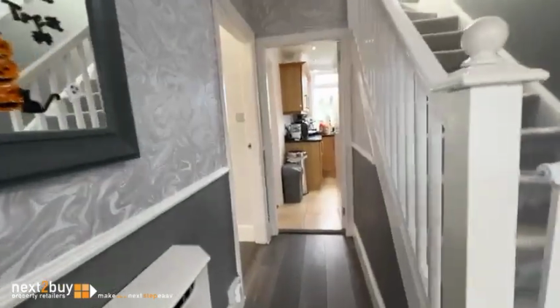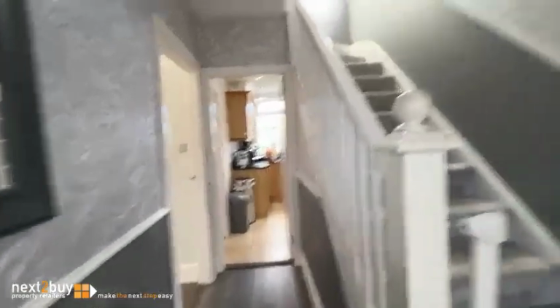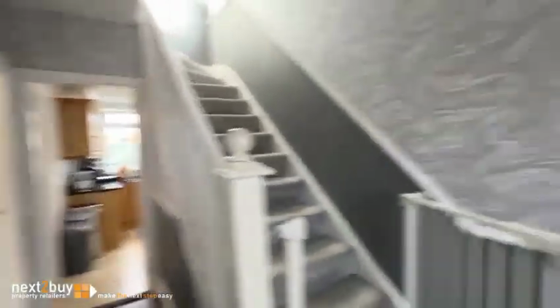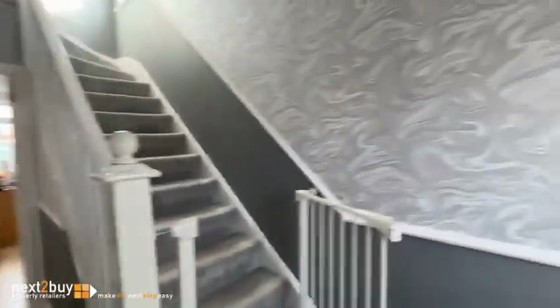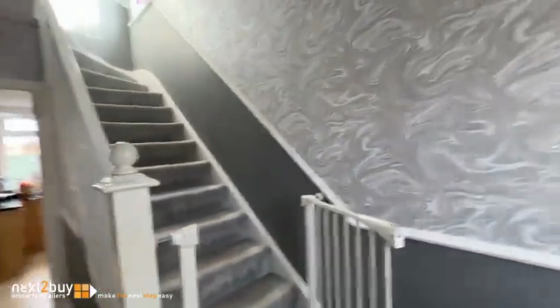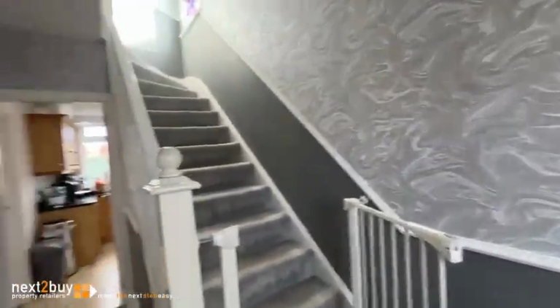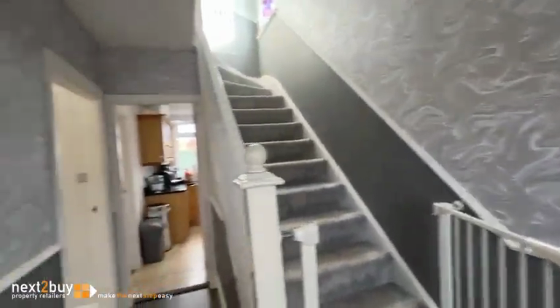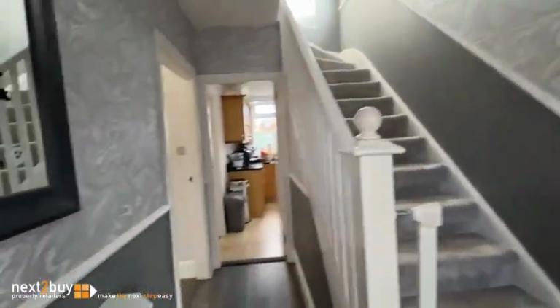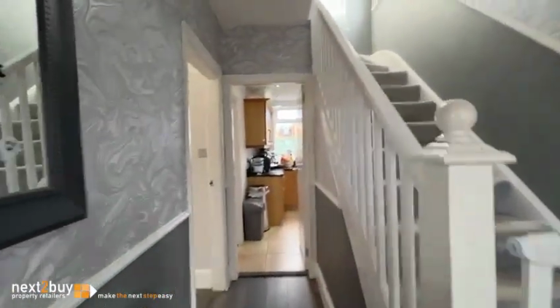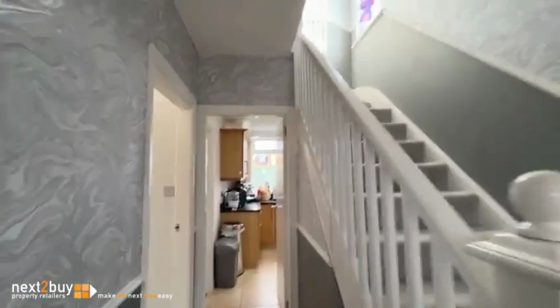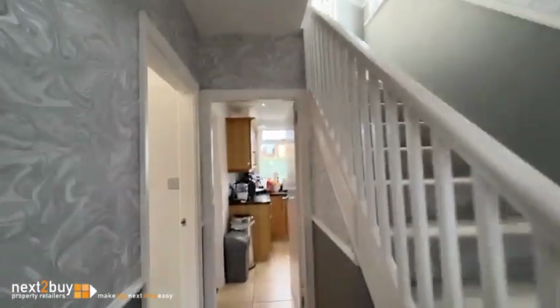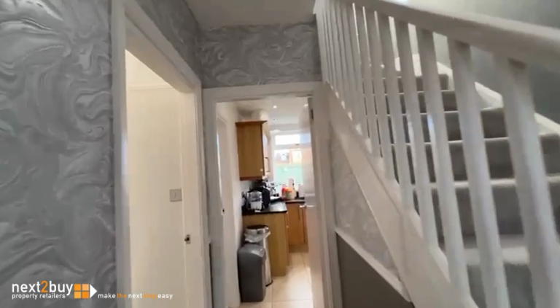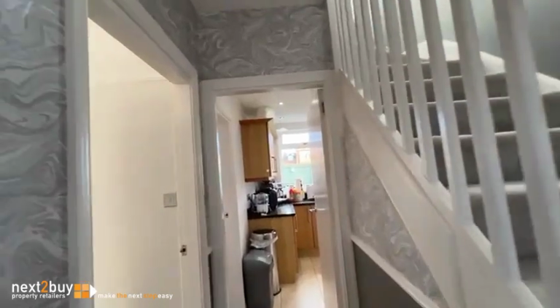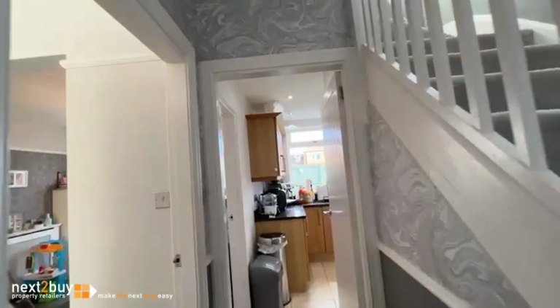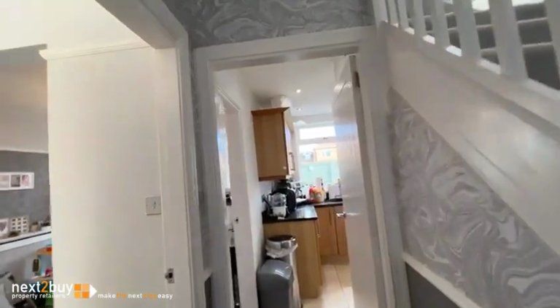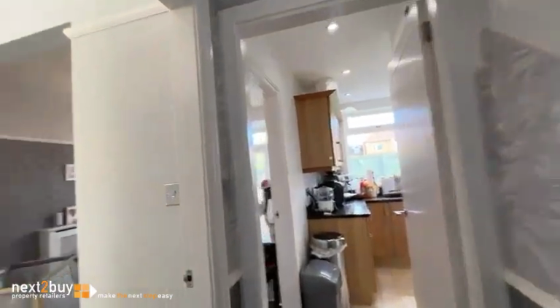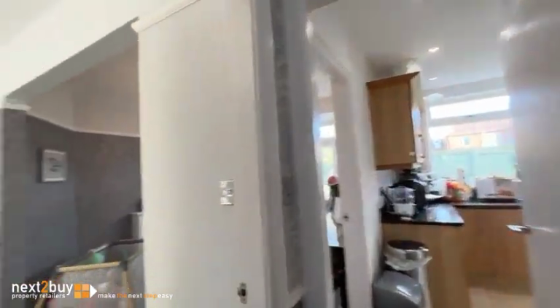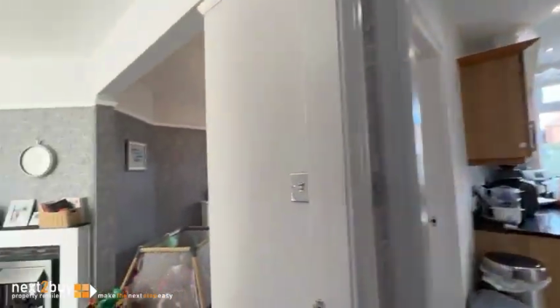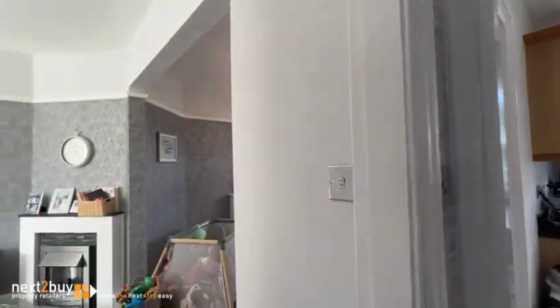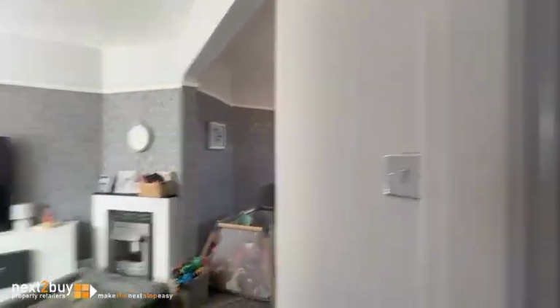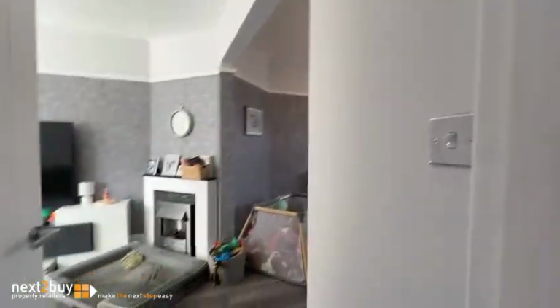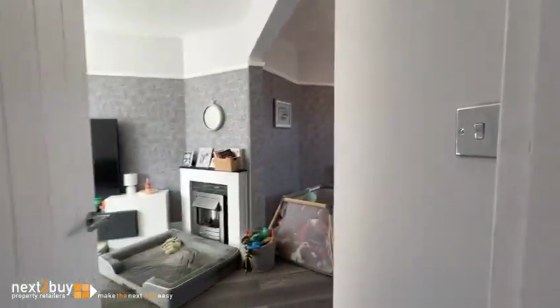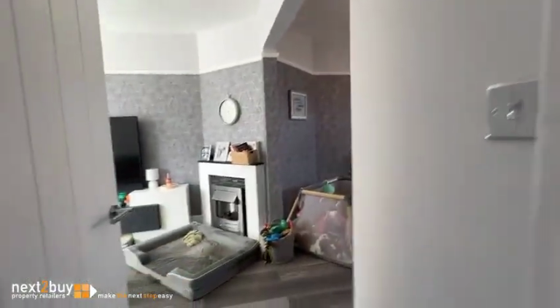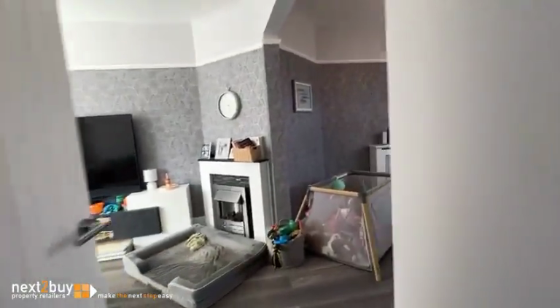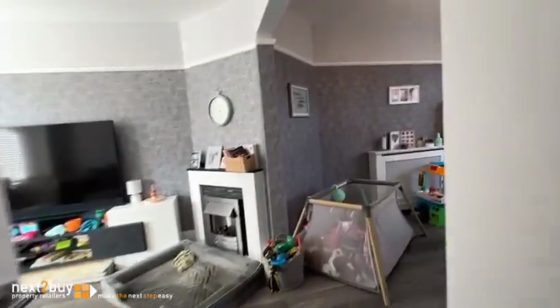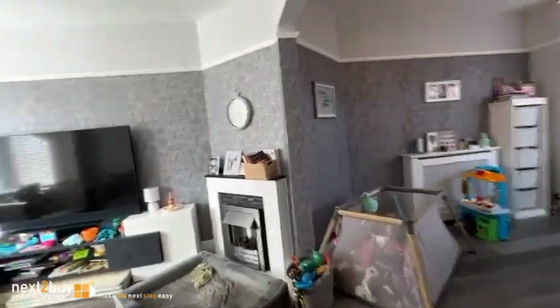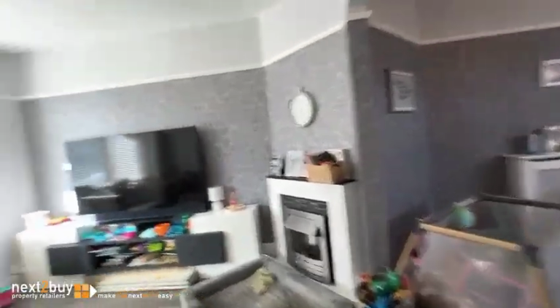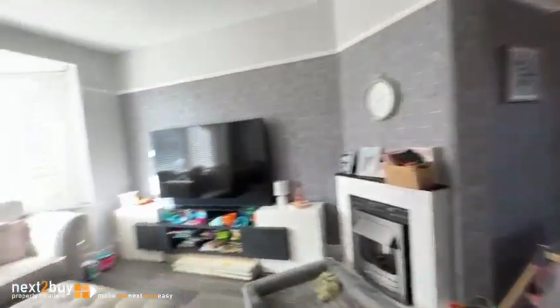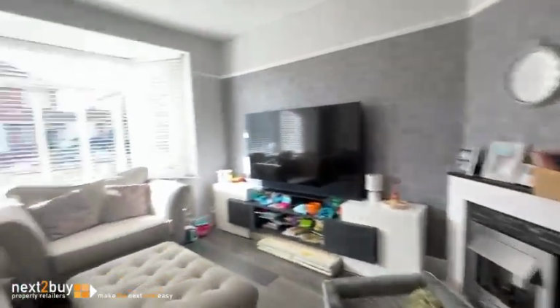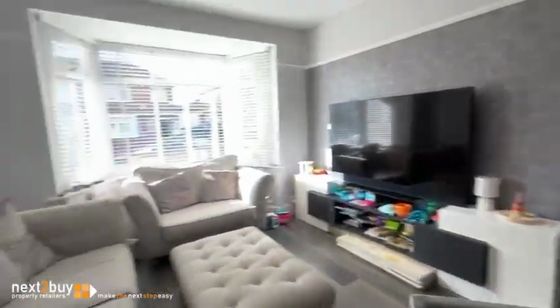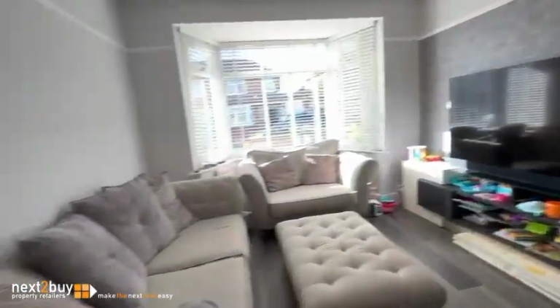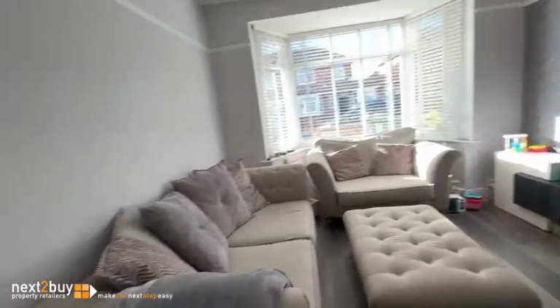As you can see, it's nice, neutral decor. As always on these videos, we're heading left — so left into the lounge.